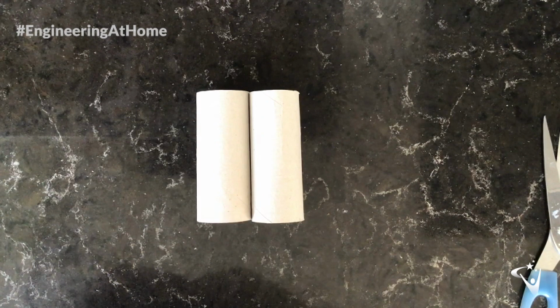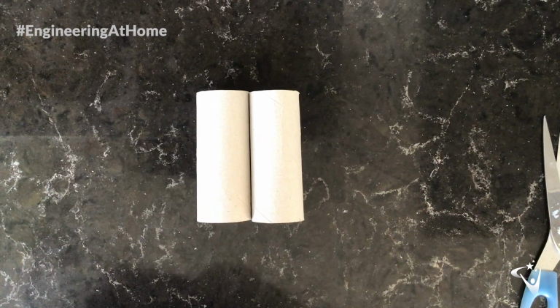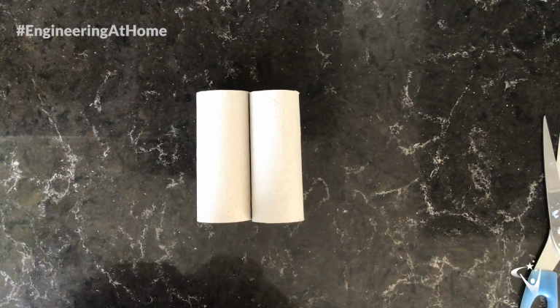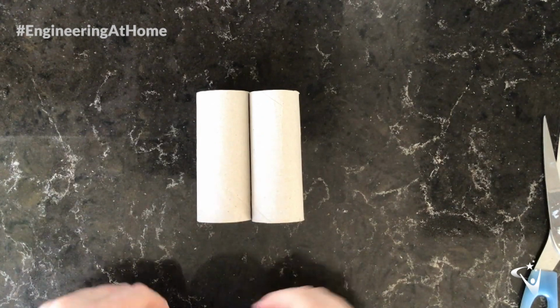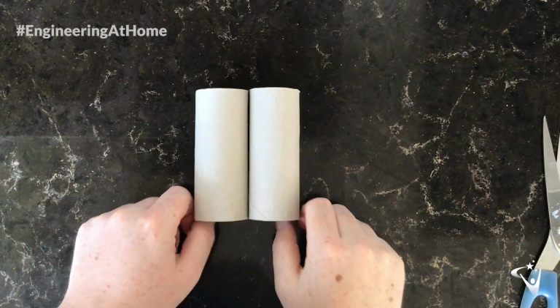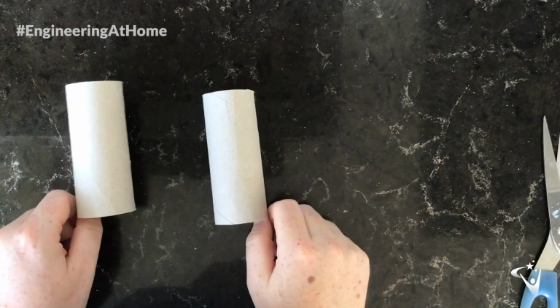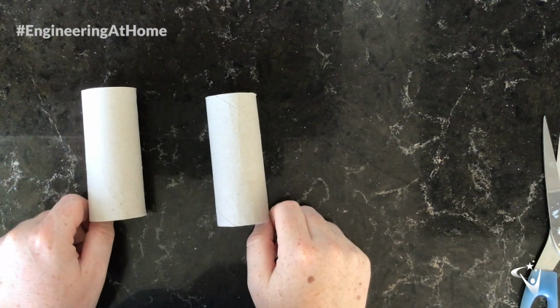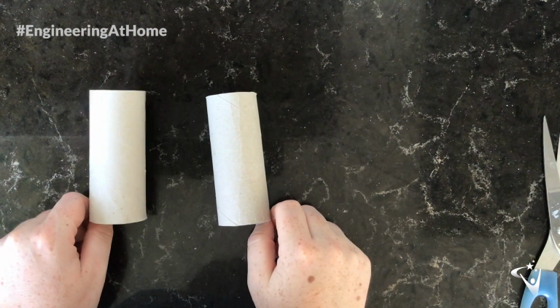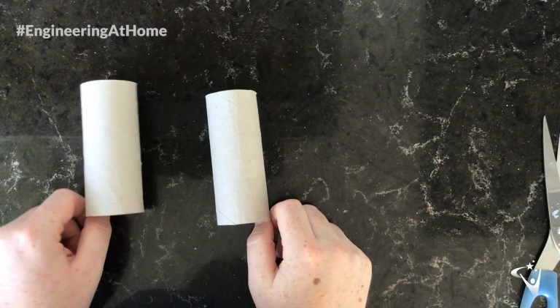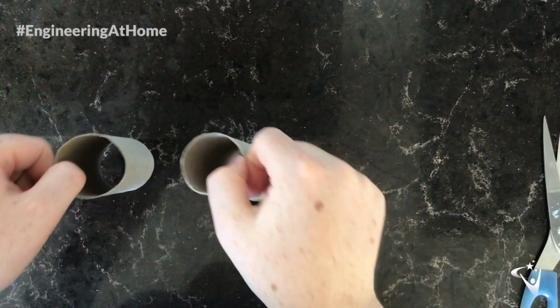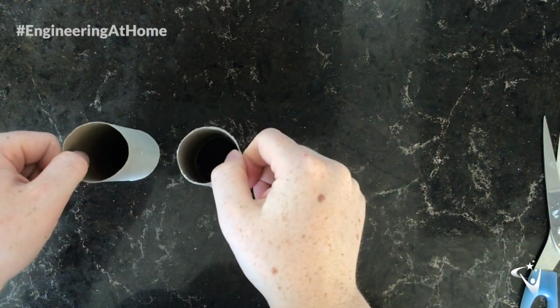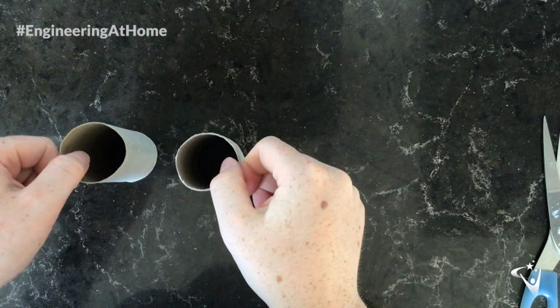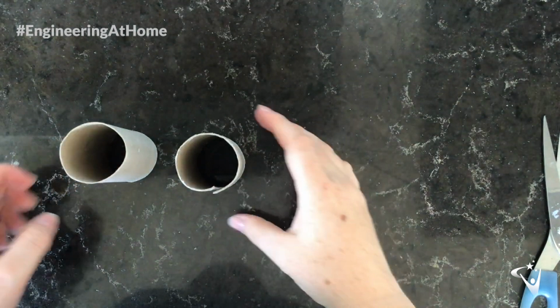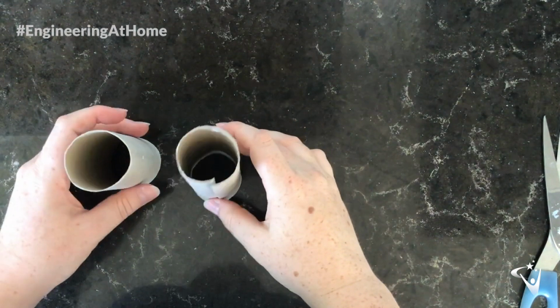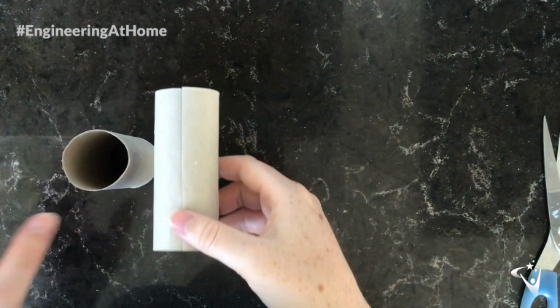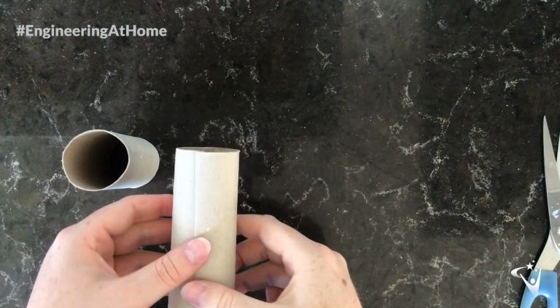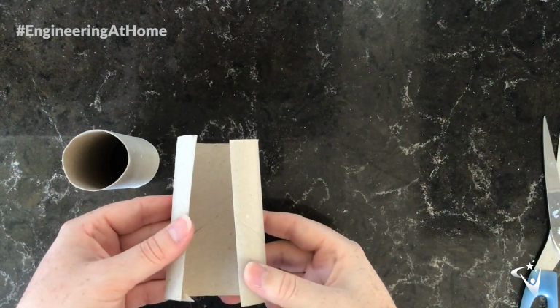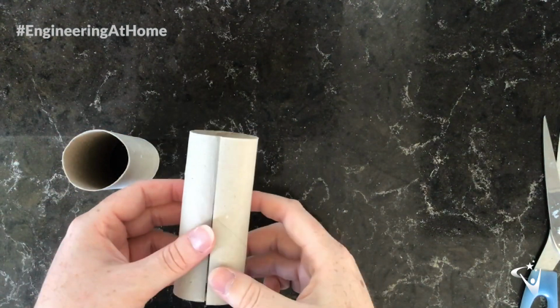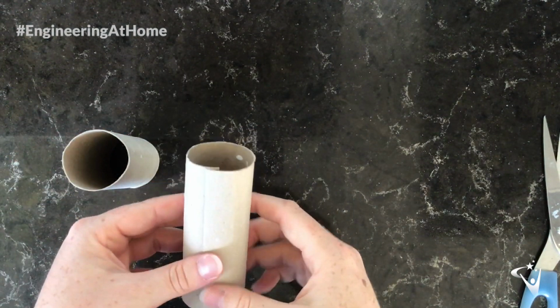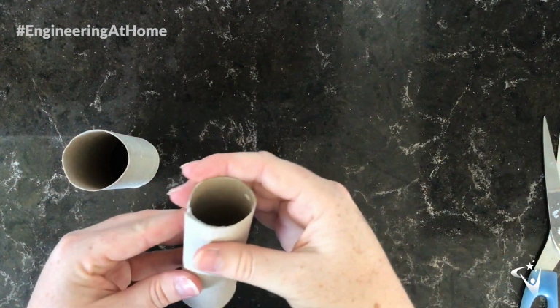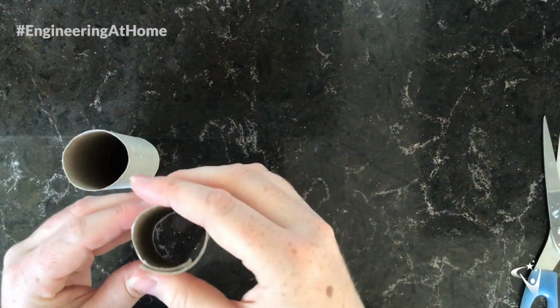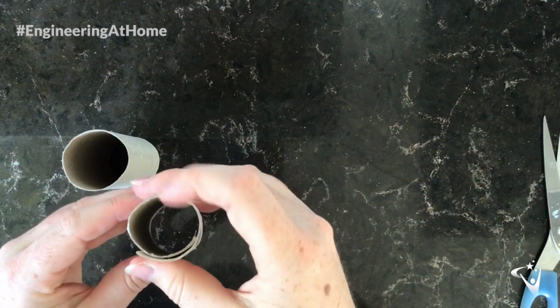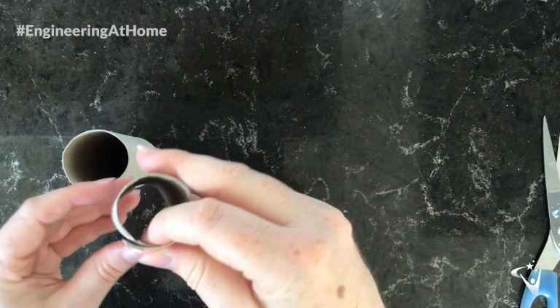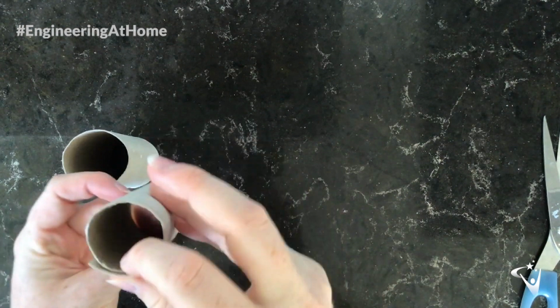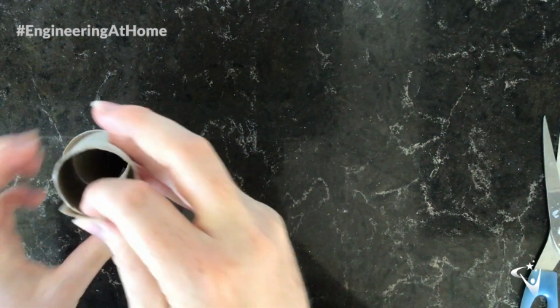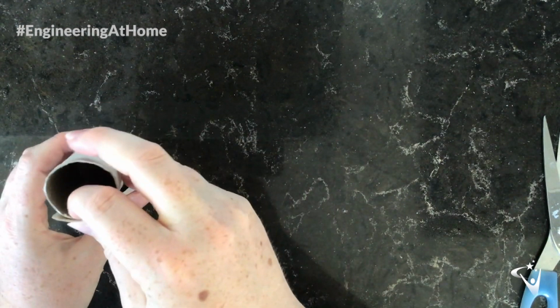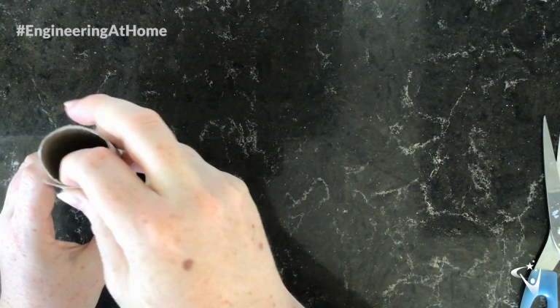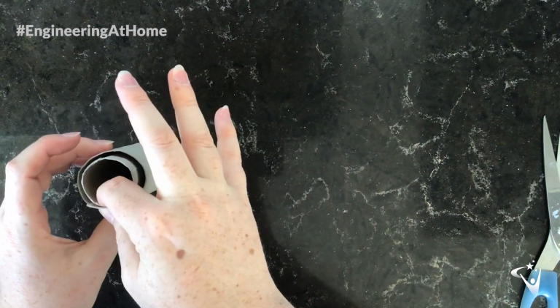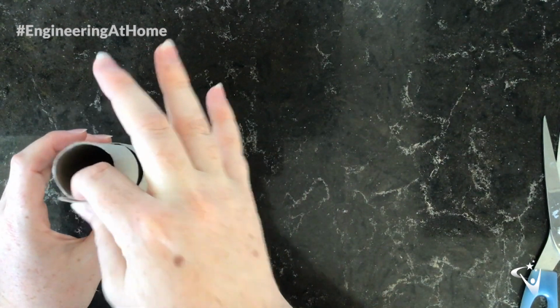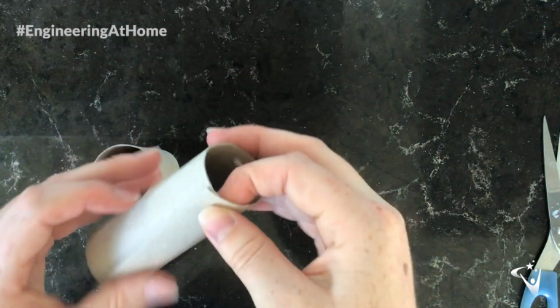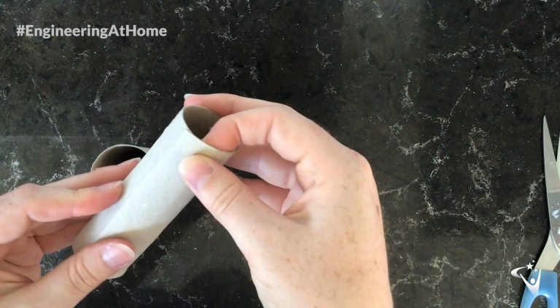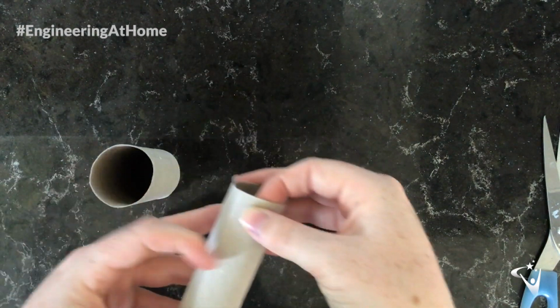We're going to start by making the launcher. First of all, take your two cardboard tubes — they'll need to fit inside each other. What I've done is I've just made a slit down one of them, then roll it so it's a bit smaller, check it fits down, and stick it together.